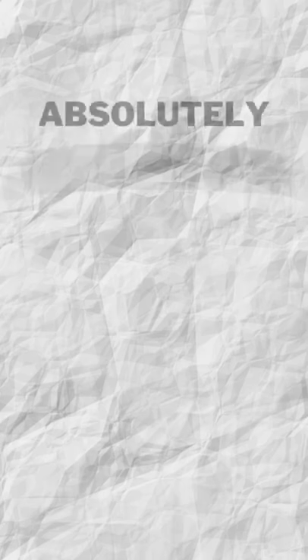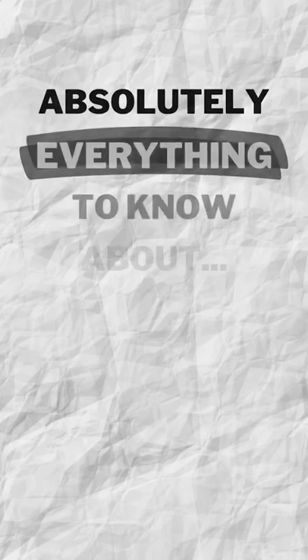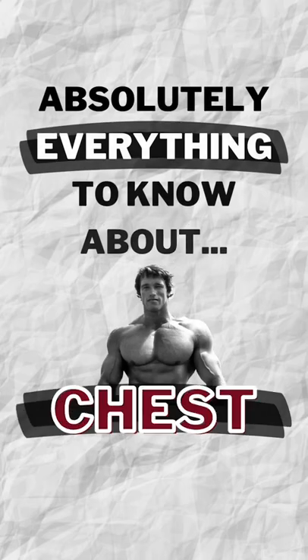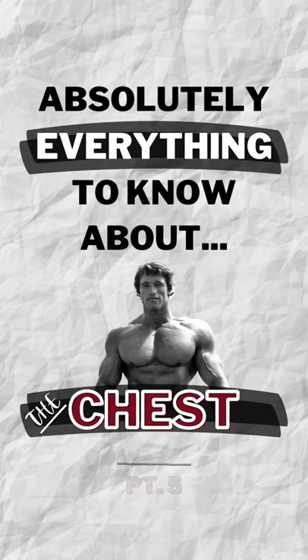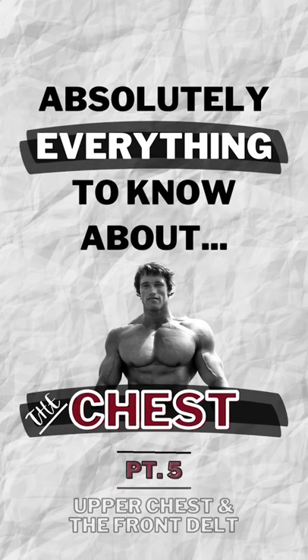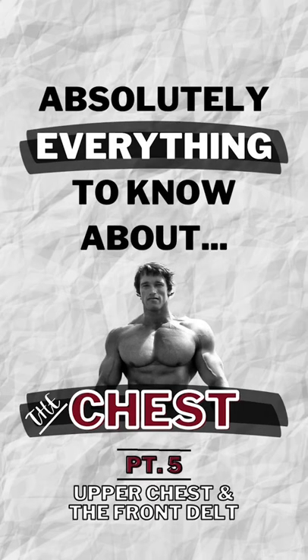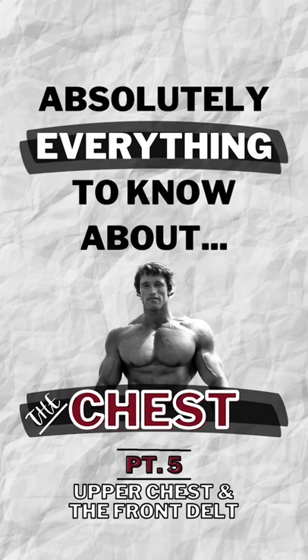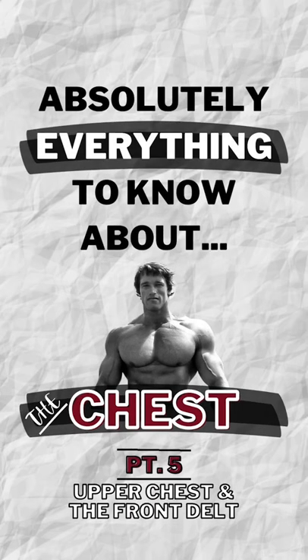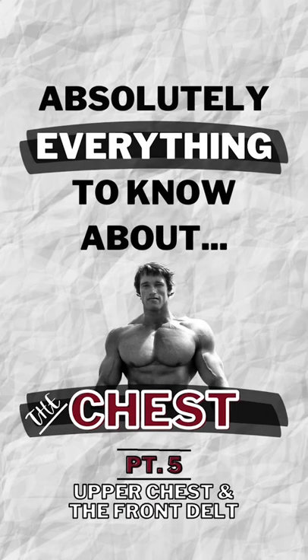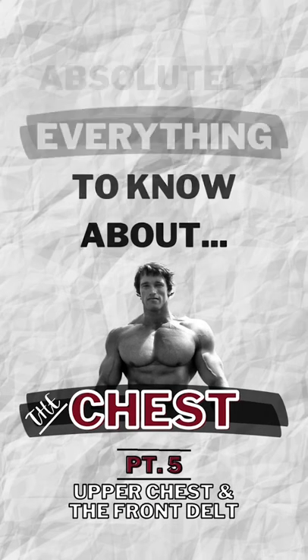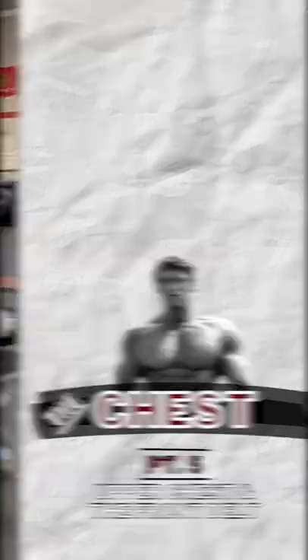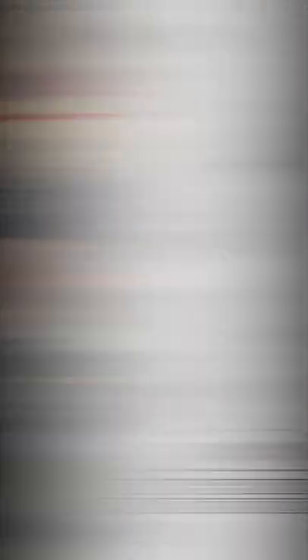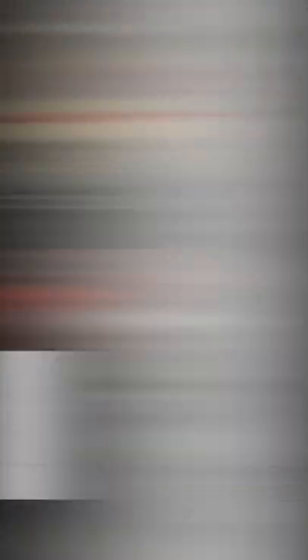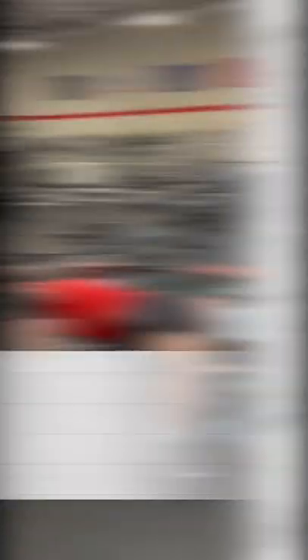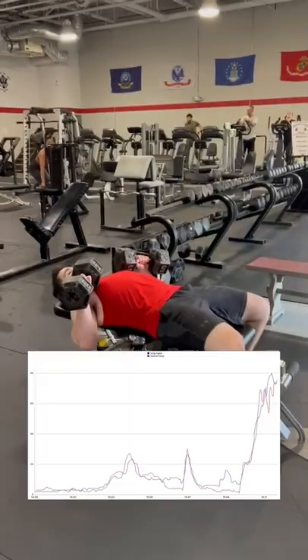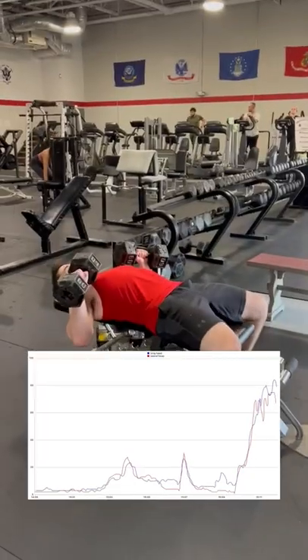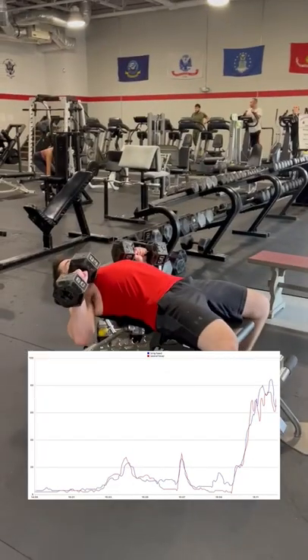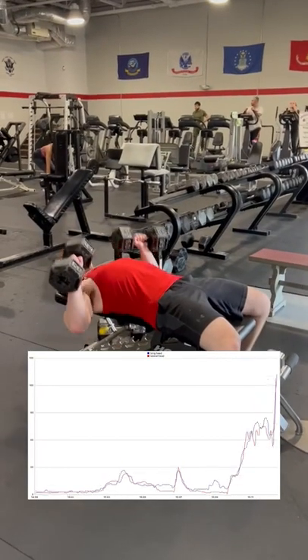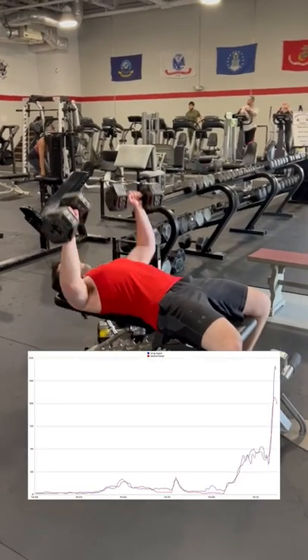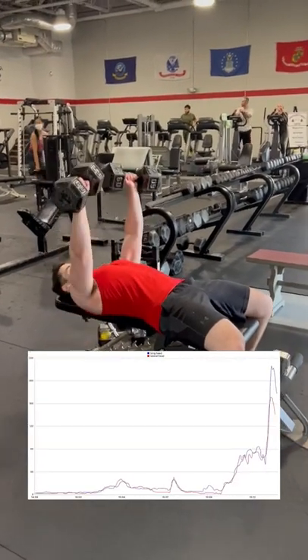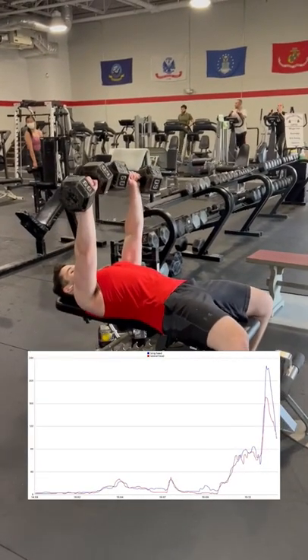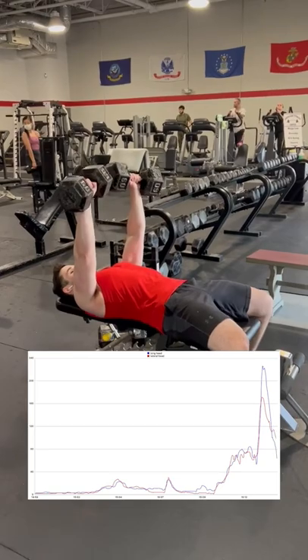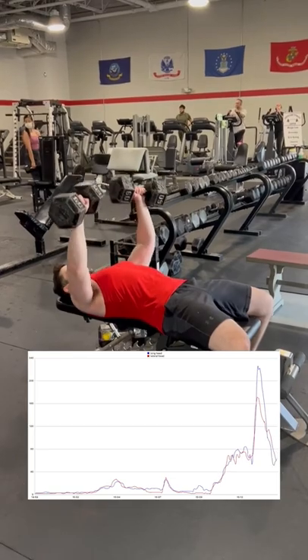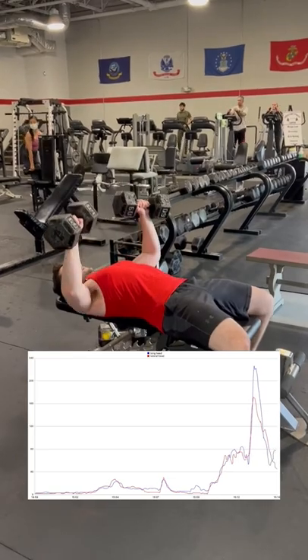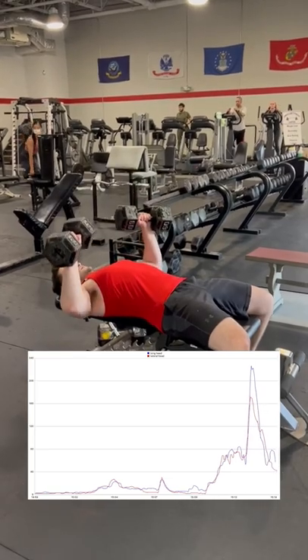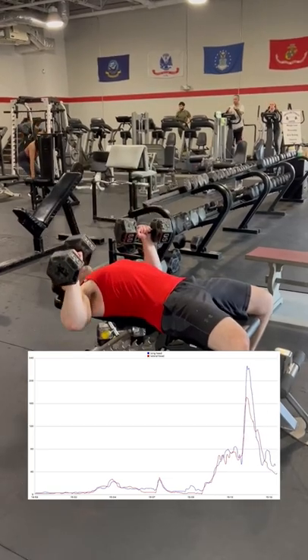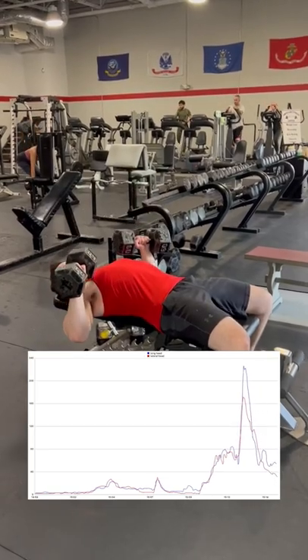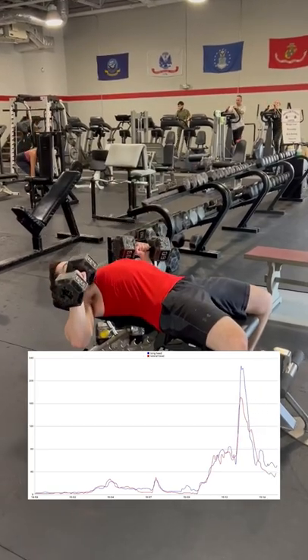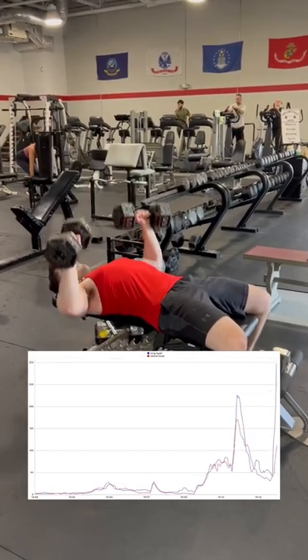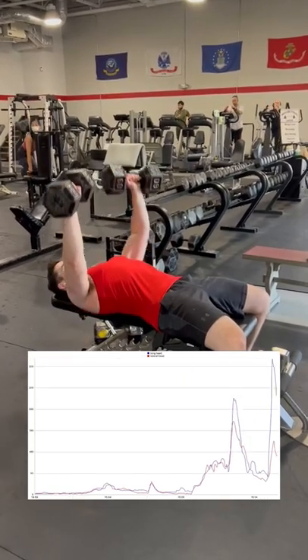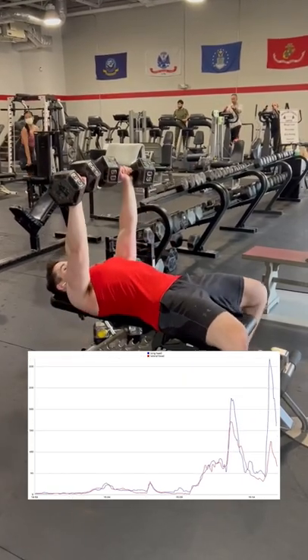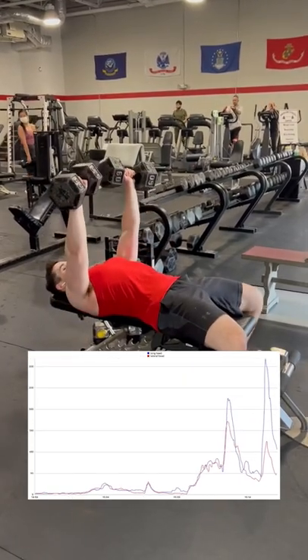Does the shoulder press work the upper chest? In this video I'm recording activation of my front delt, which is the red line on the chart, and my upper chest, which is the blue line.